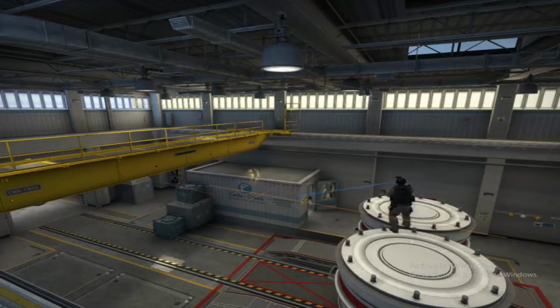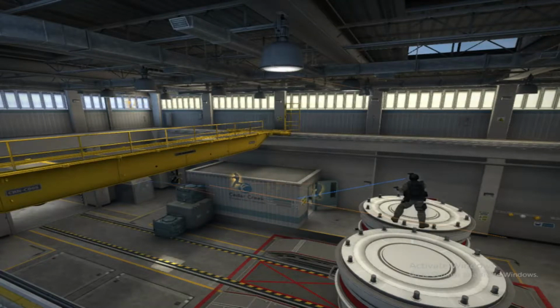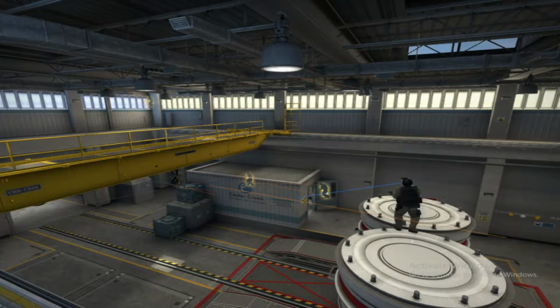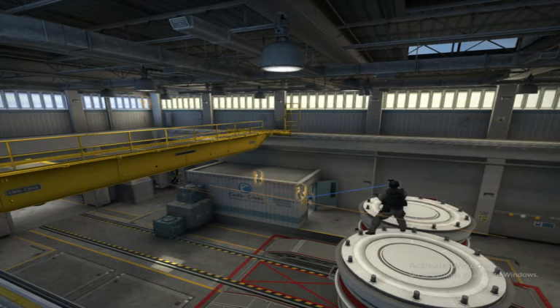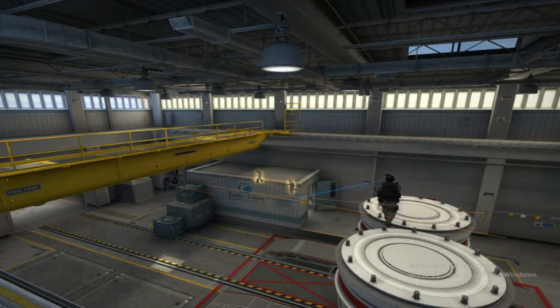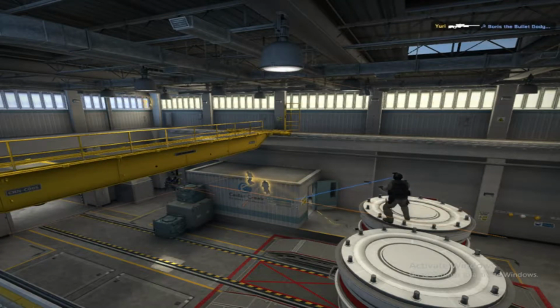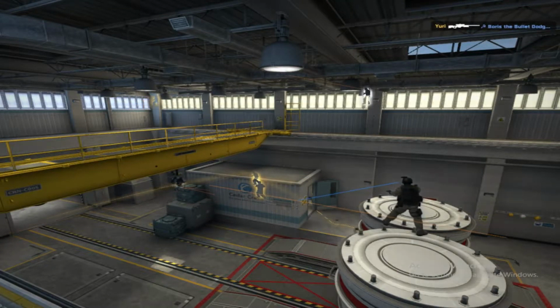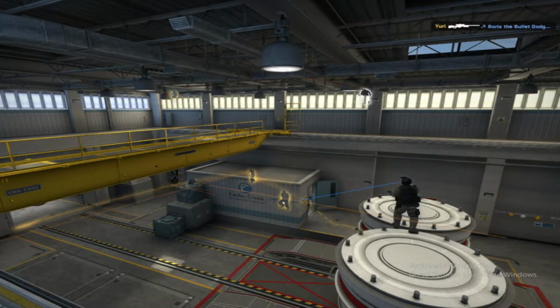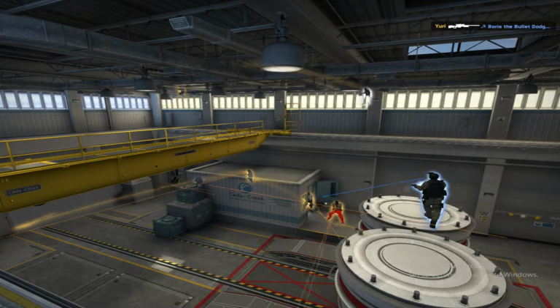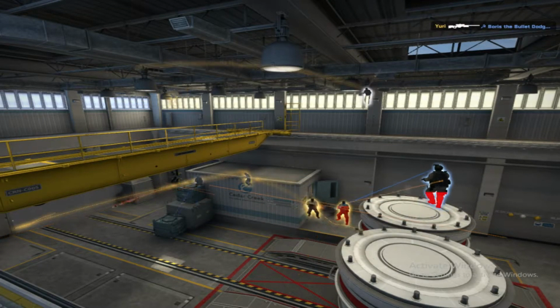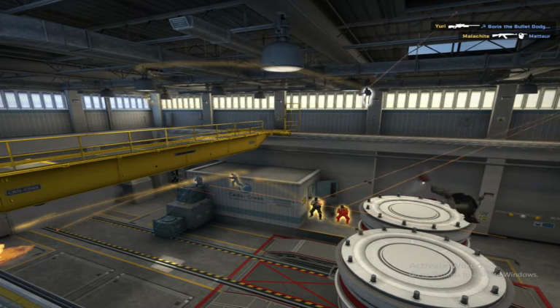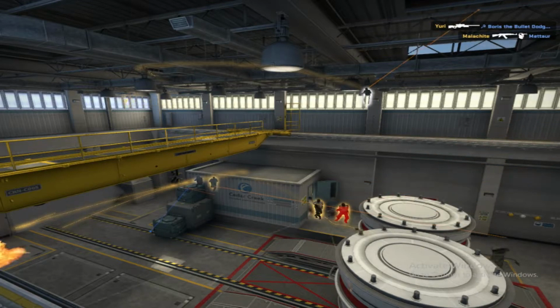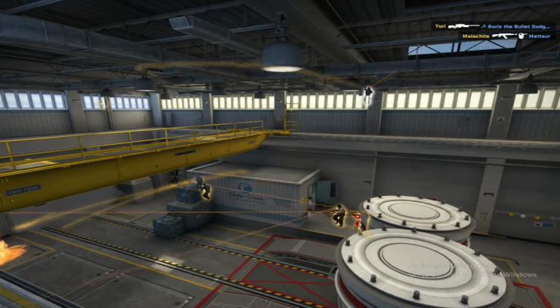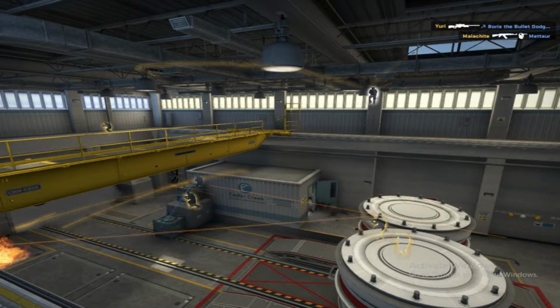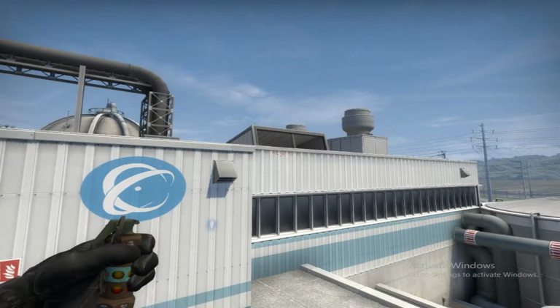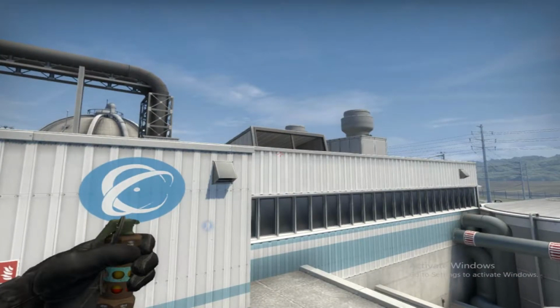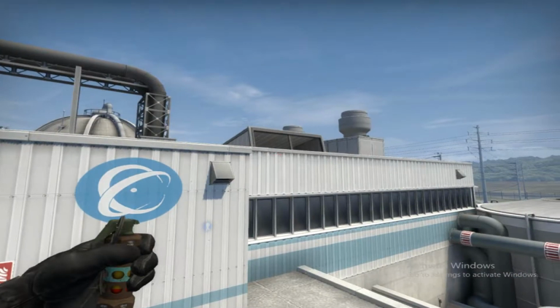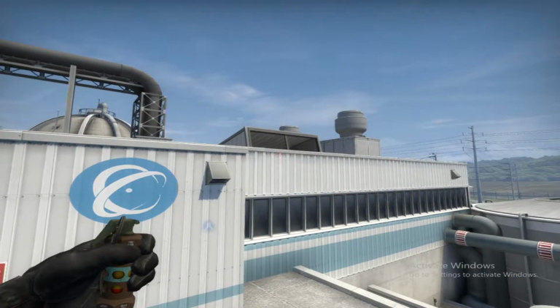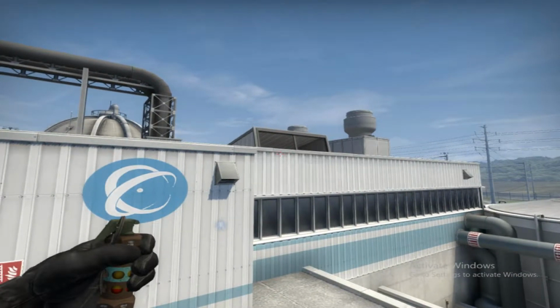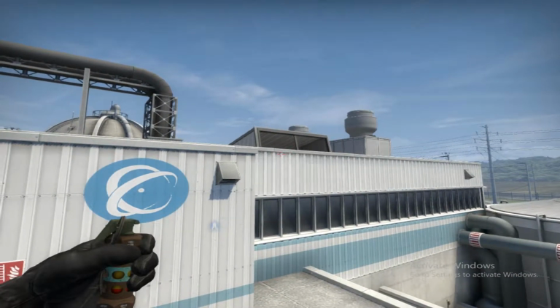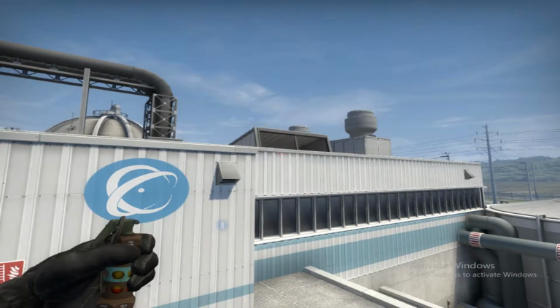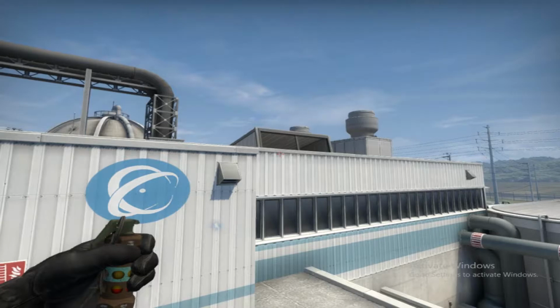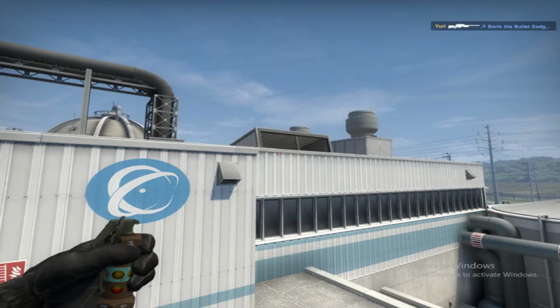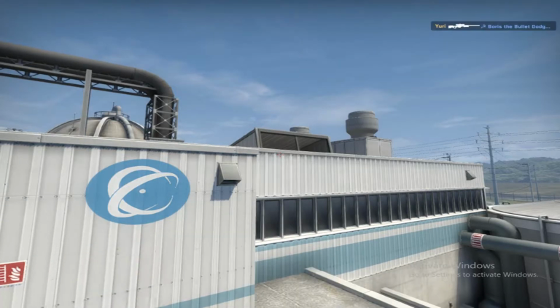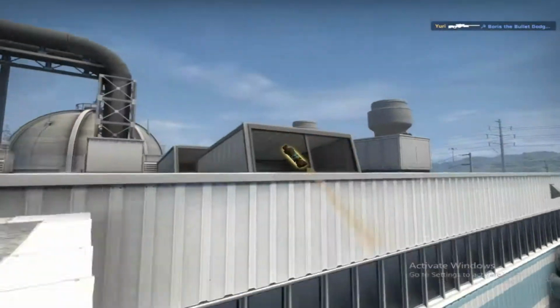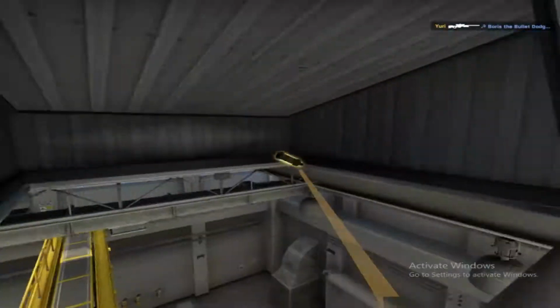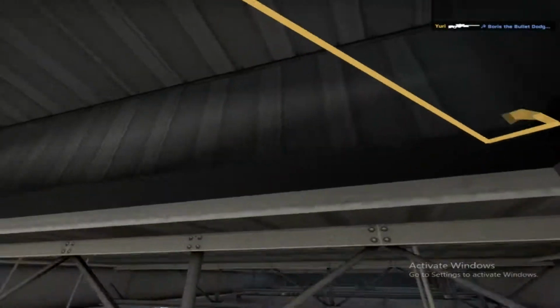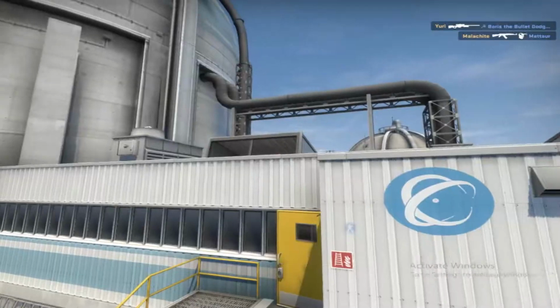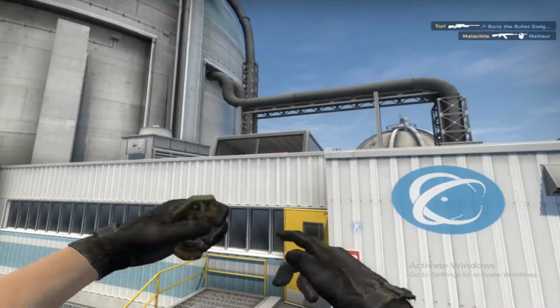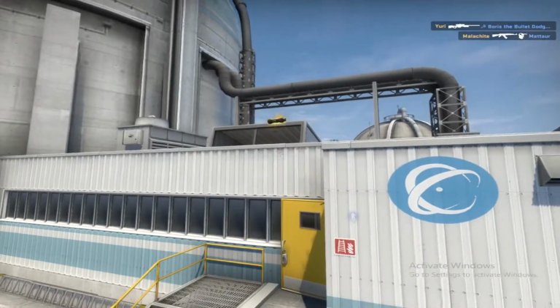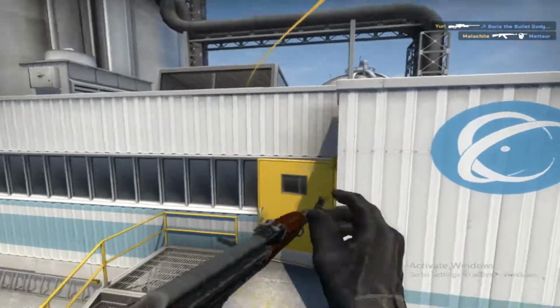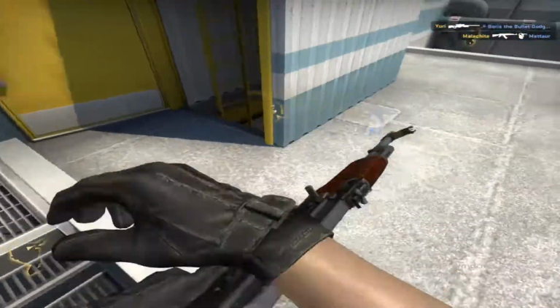Hey guys, I just want to make a short video explaining some grenades that can be thrown from the roof on nuke and how they can be more efficient. Here we can see the wild Billy throwing flashbangs to the skylights. While there's nothing inherently wrong with this, you can make better use of your timeline. What better example to show this than Astralis?